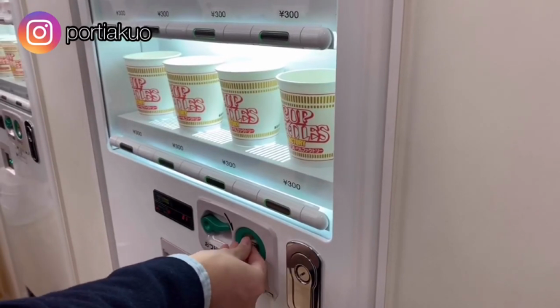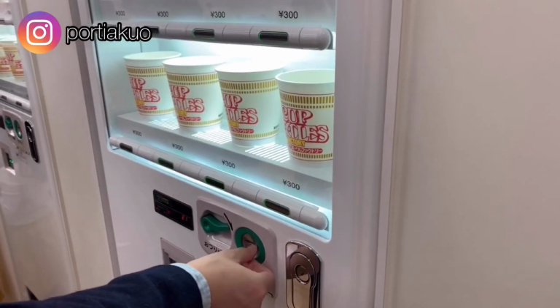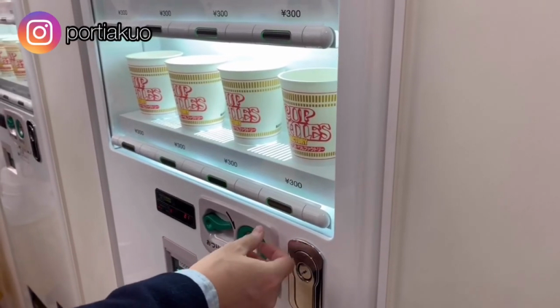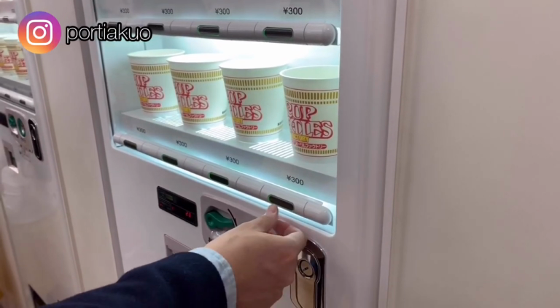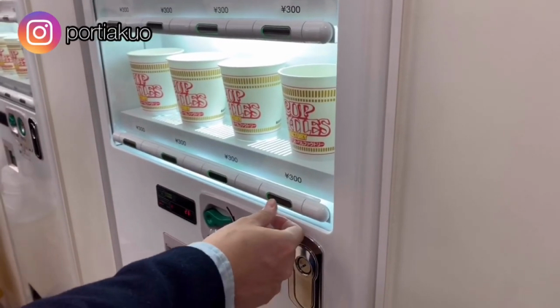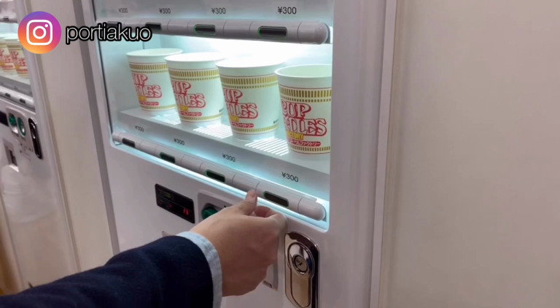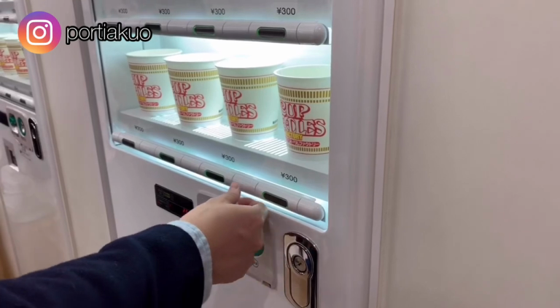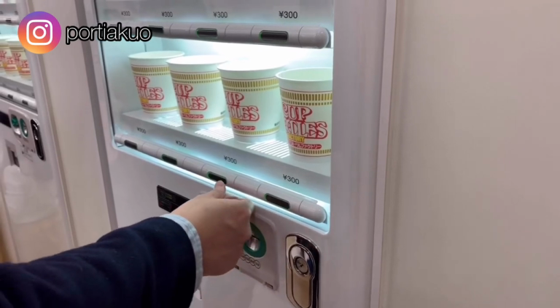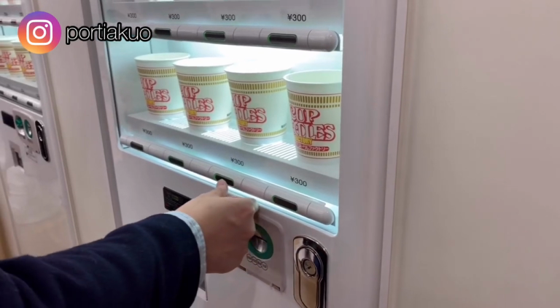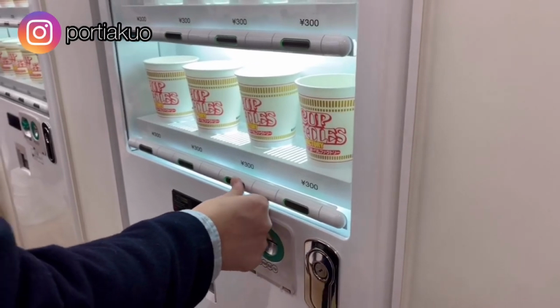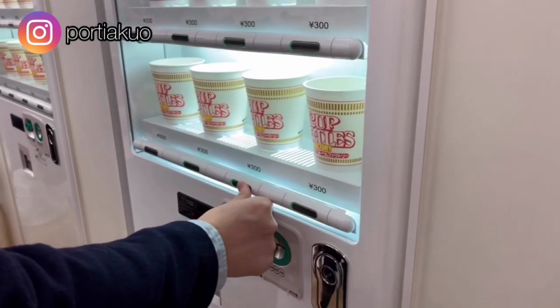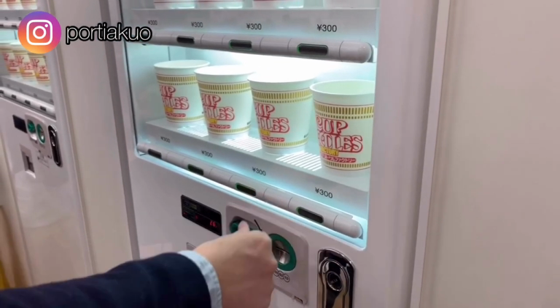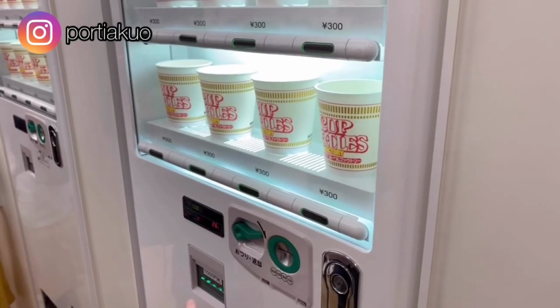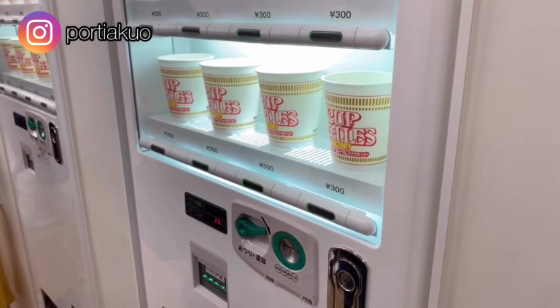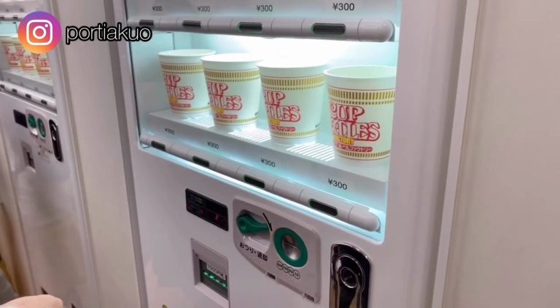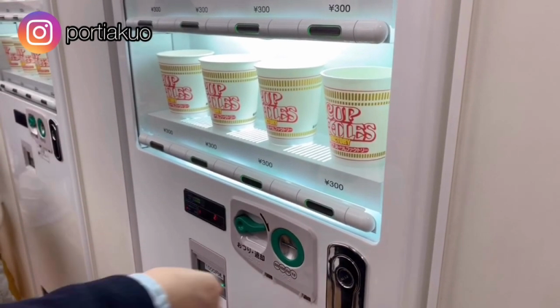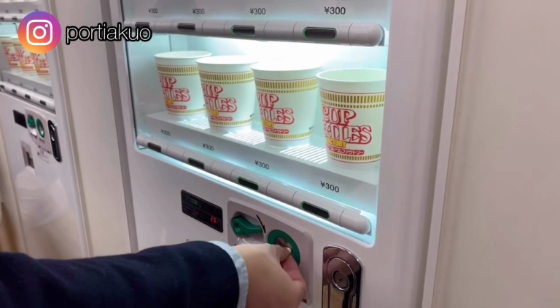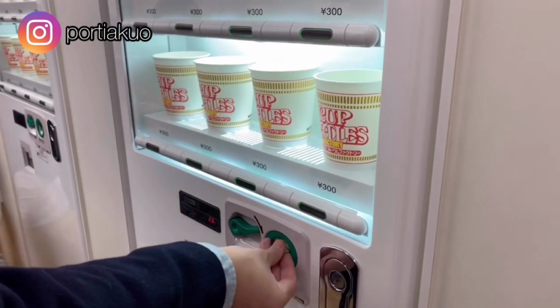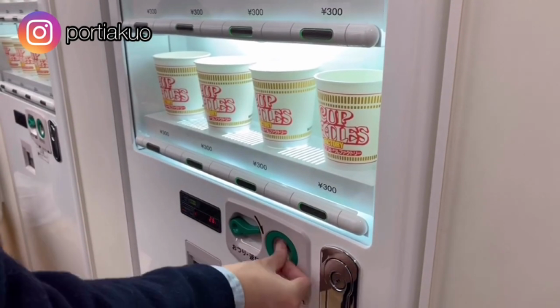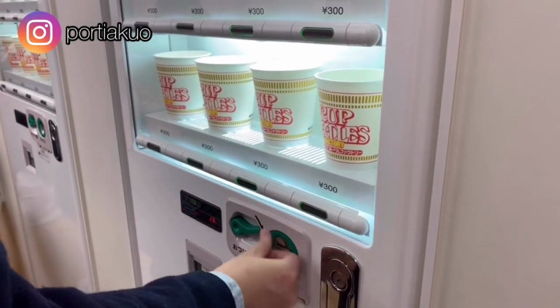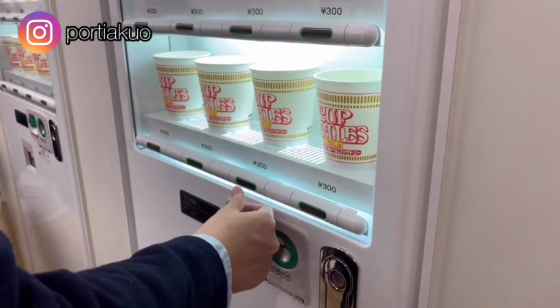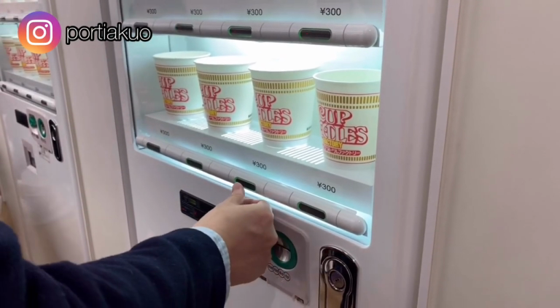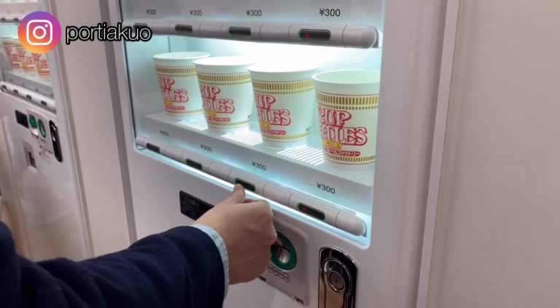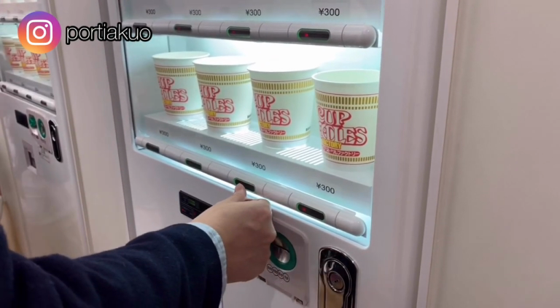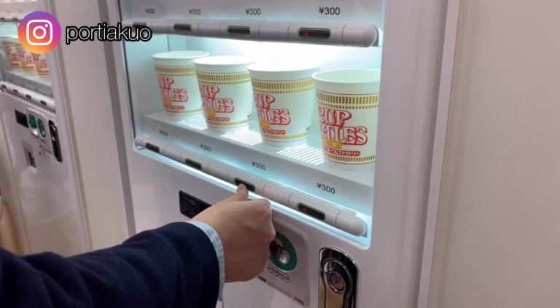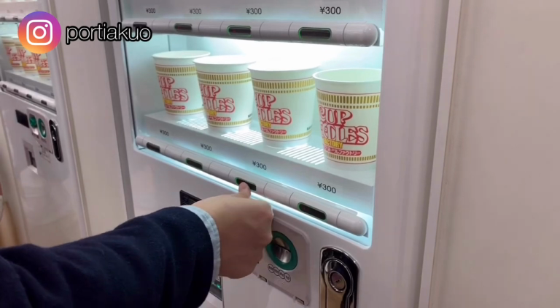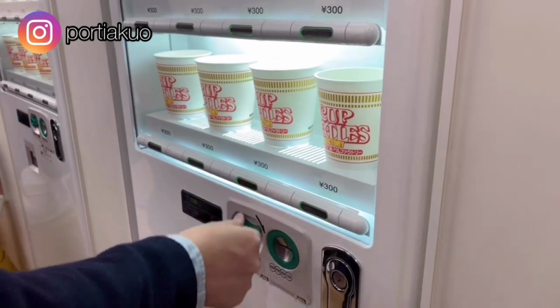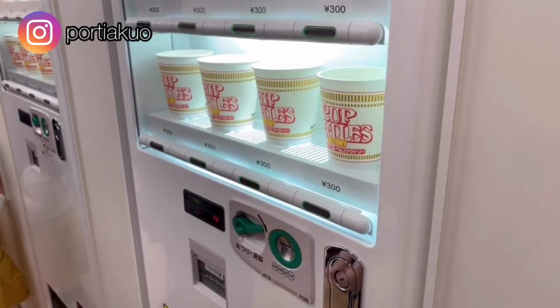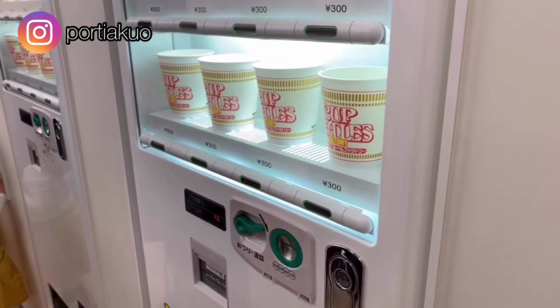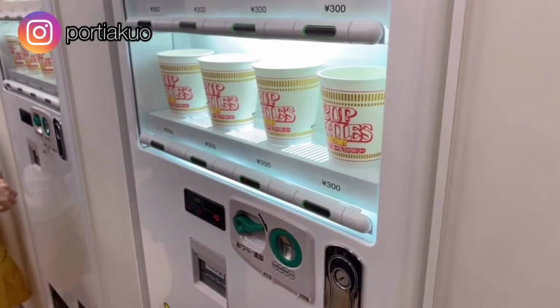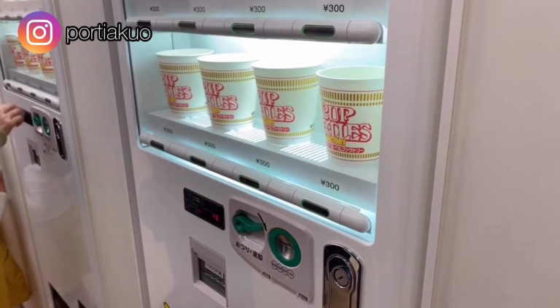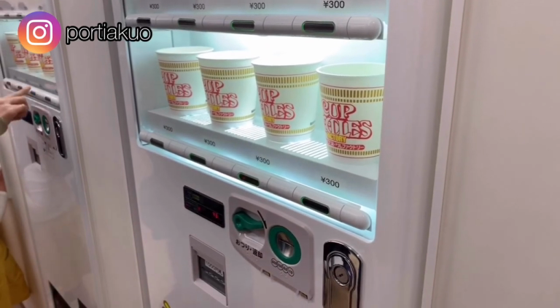So once you're done lining up, the first step into creating your own cup noodle is to buy an empty noodle cup from the vending machine for 300 yen.